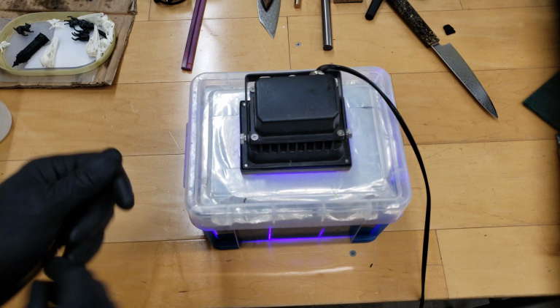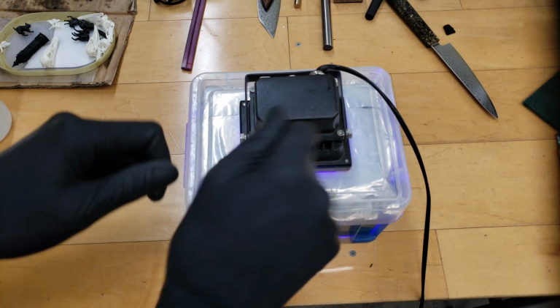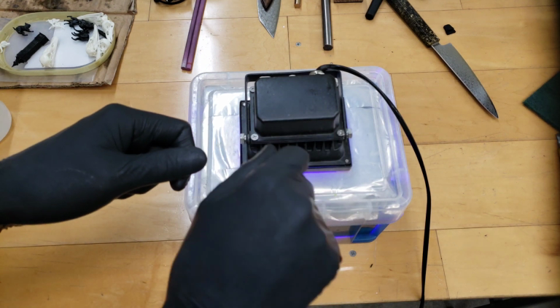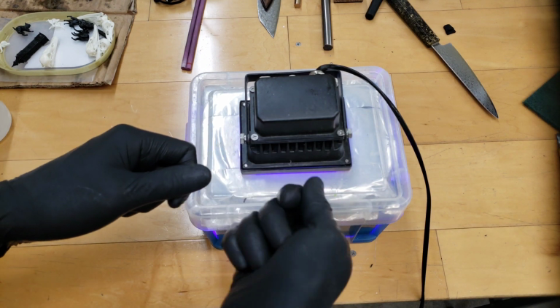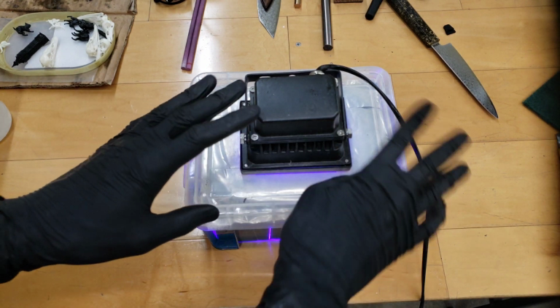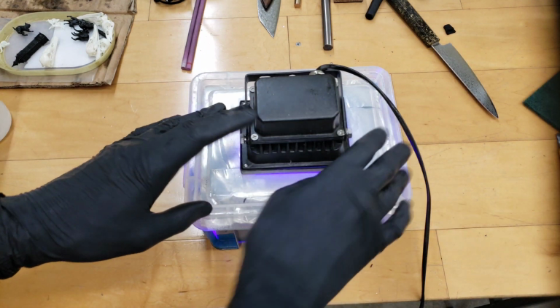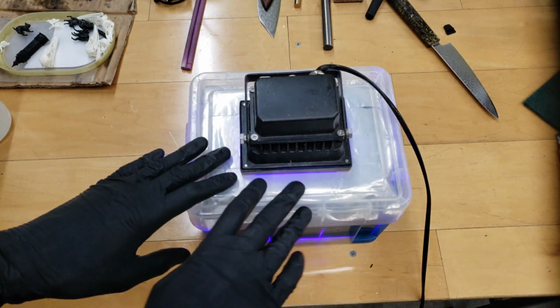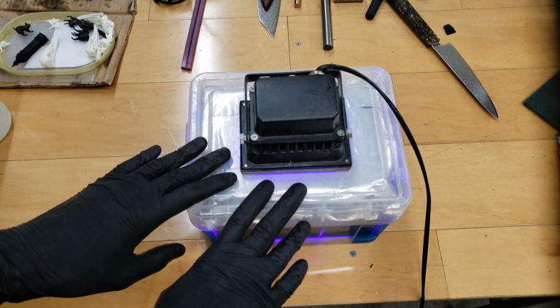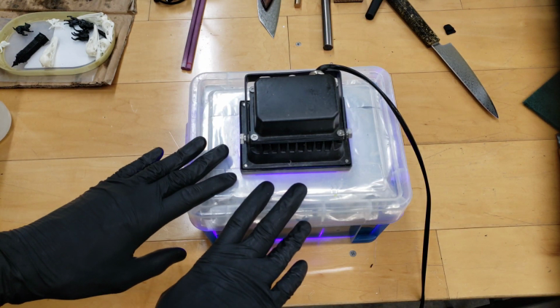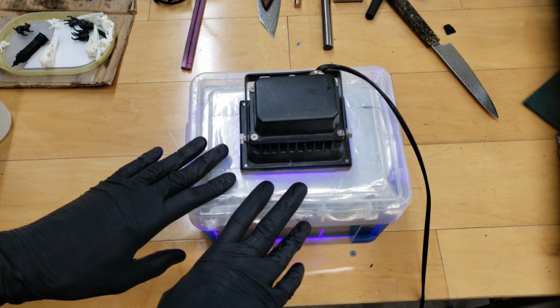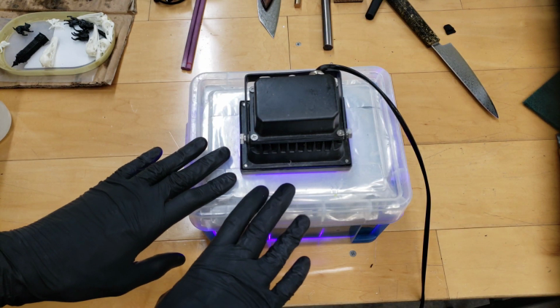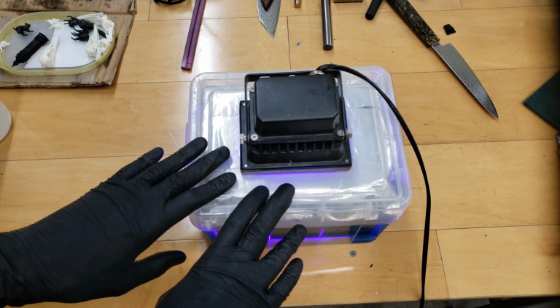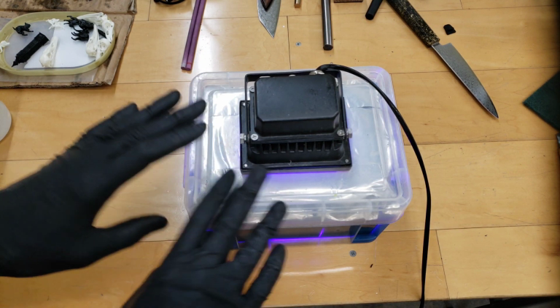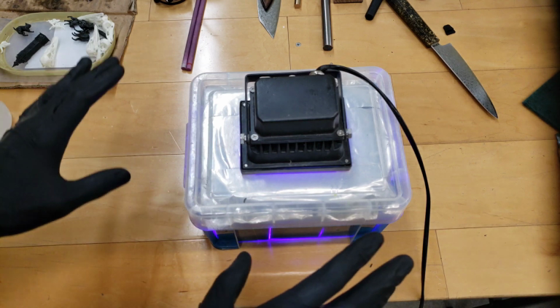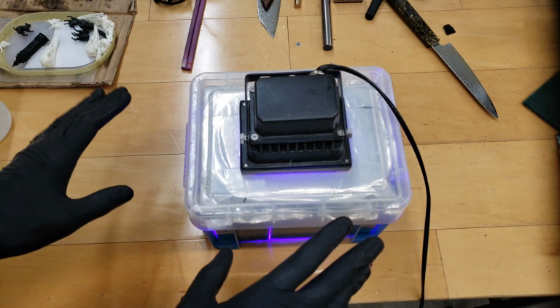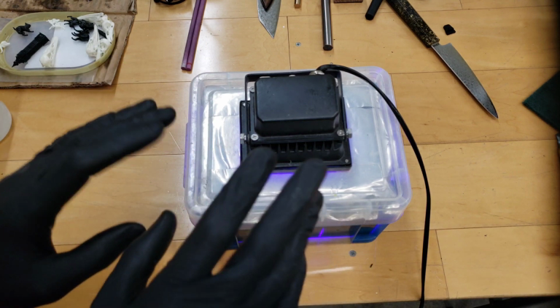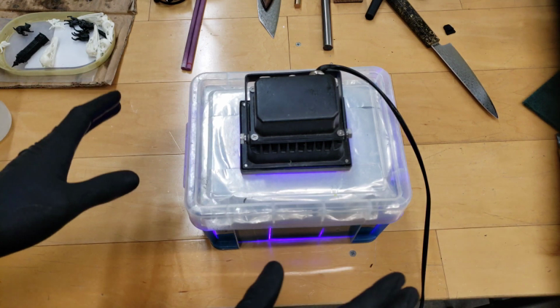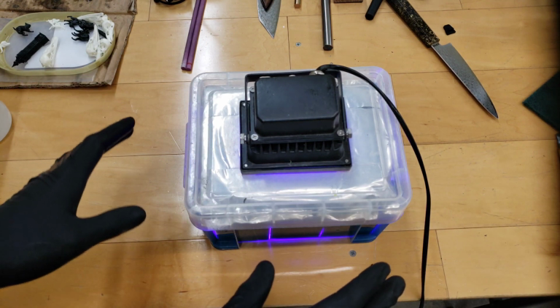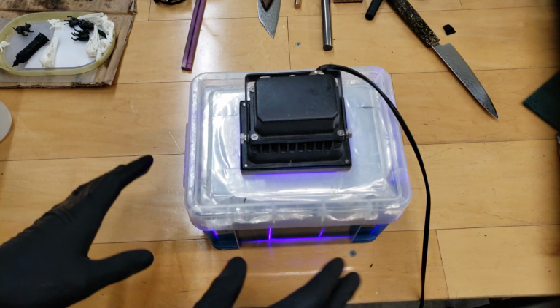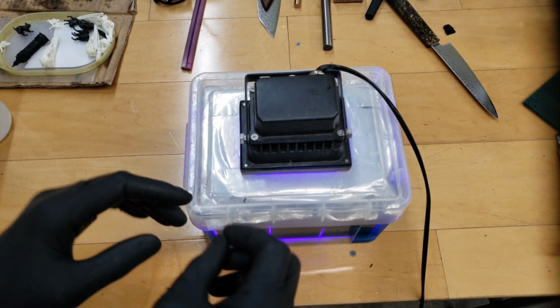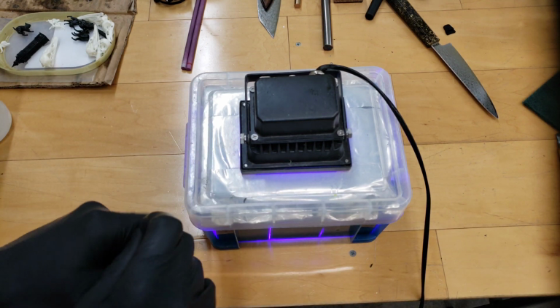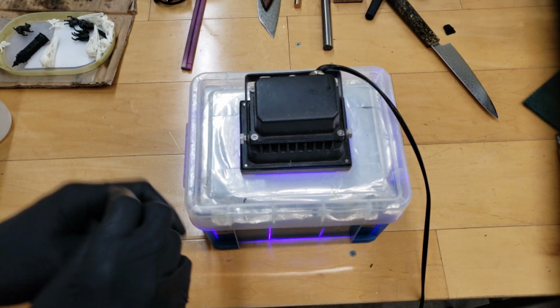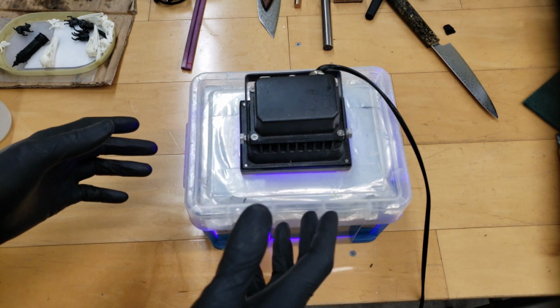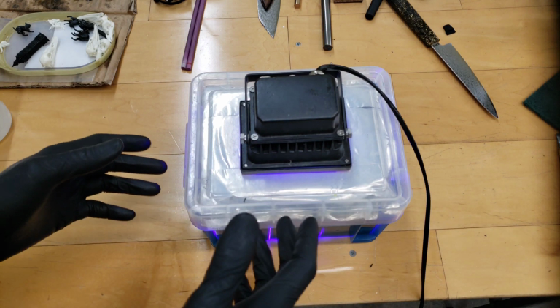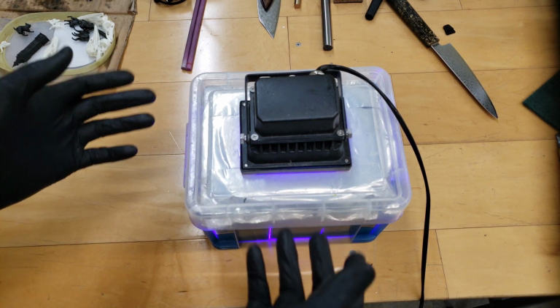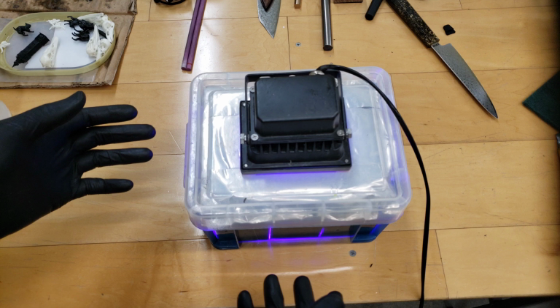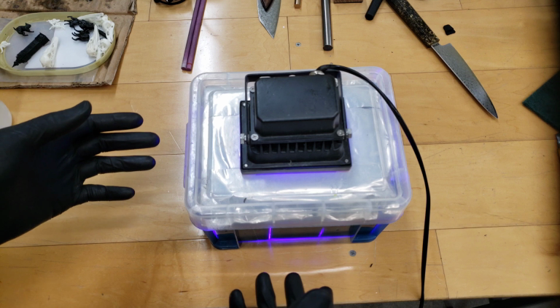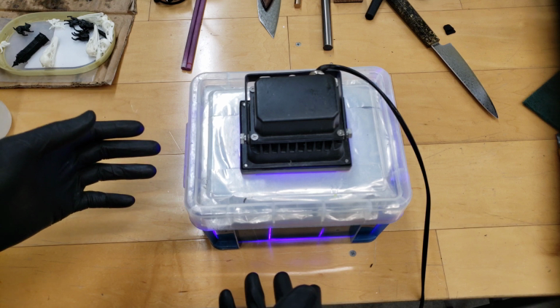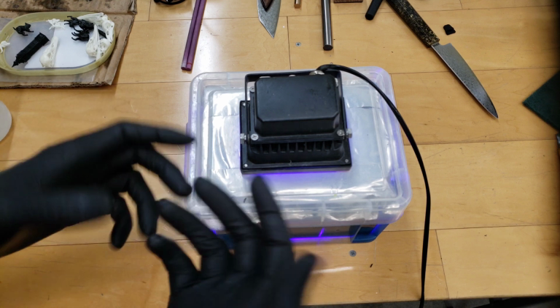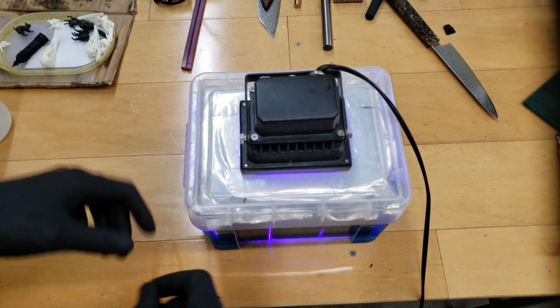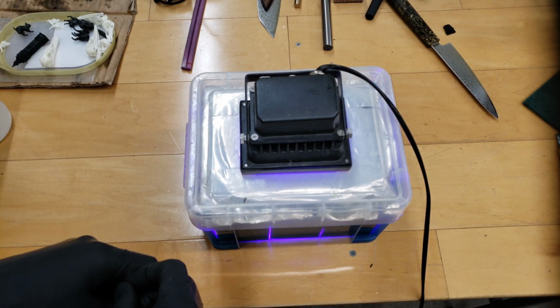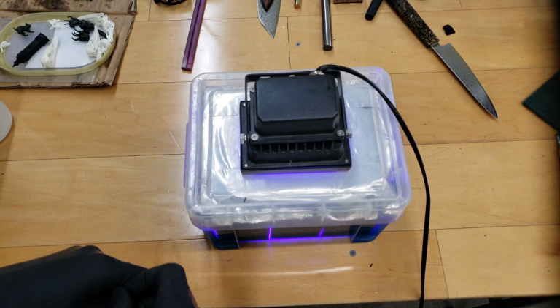That's it. I usually run it for five to ten minutes or so. I don't have a timer on it, but I could set one to just run it for a set period of time — that would actually be better so I don't over-cure parts. But I generally just set it in here and then come back a few minutes later and take the parts out.